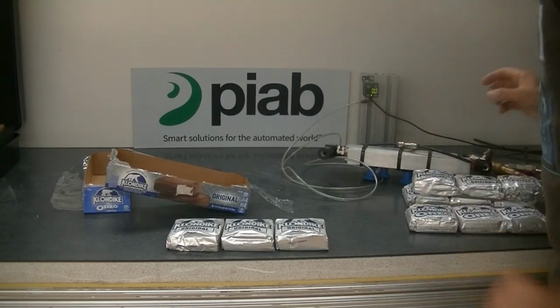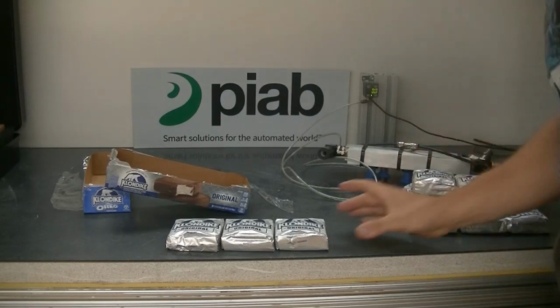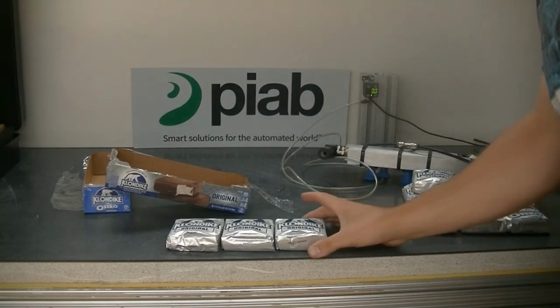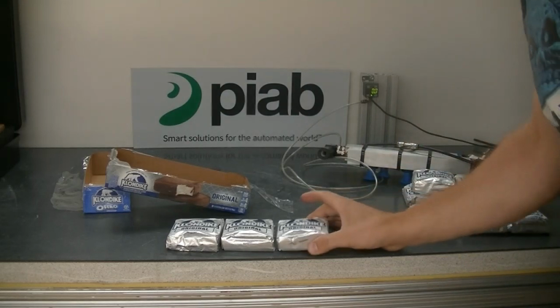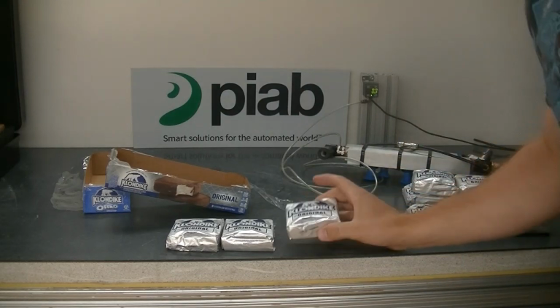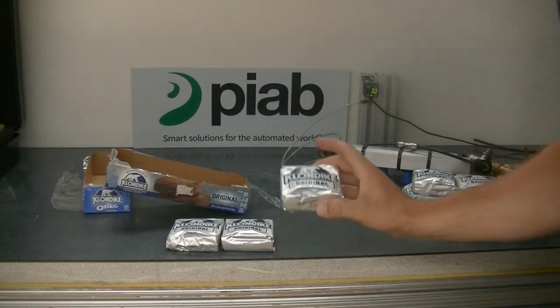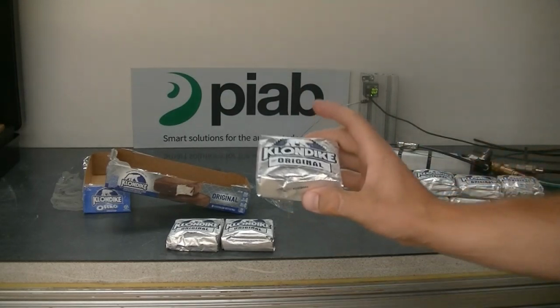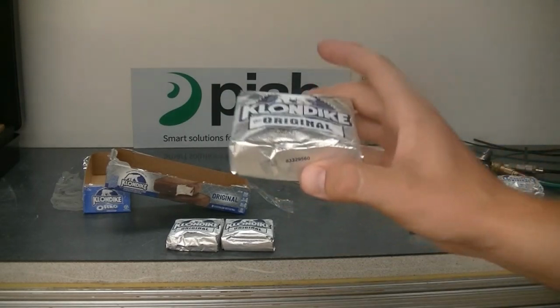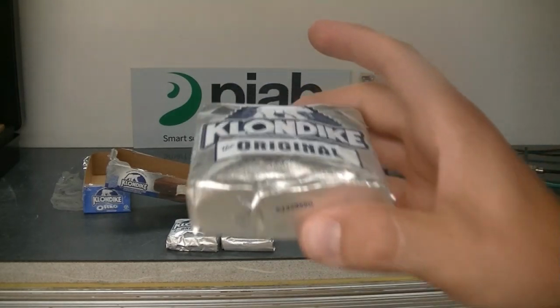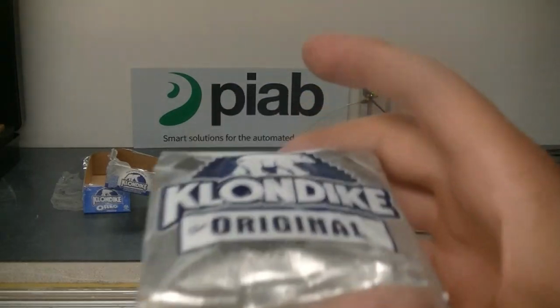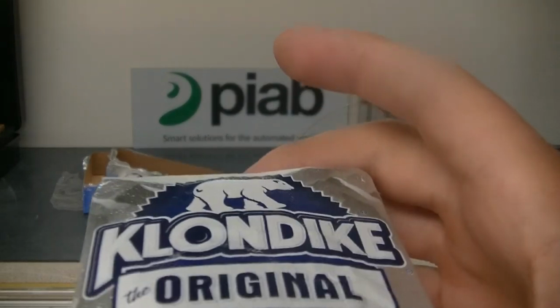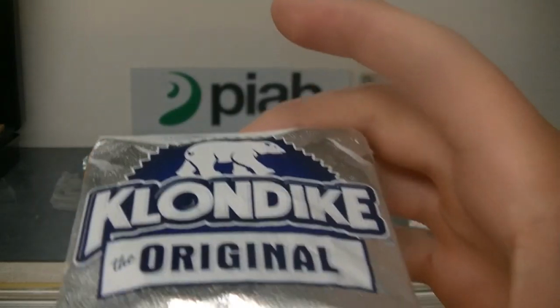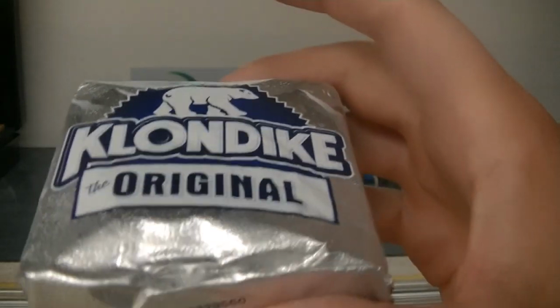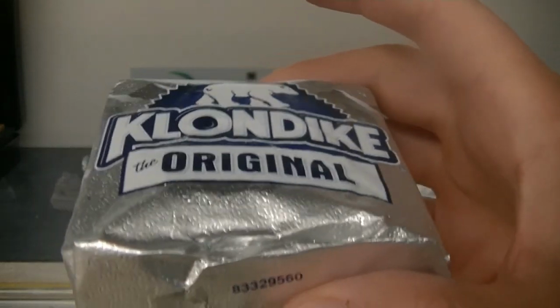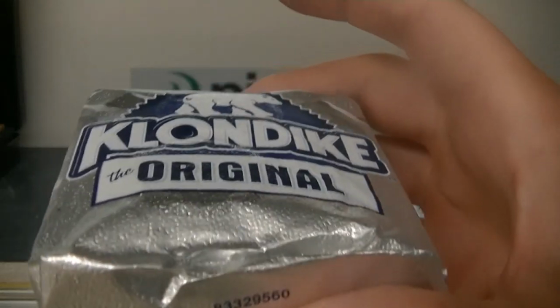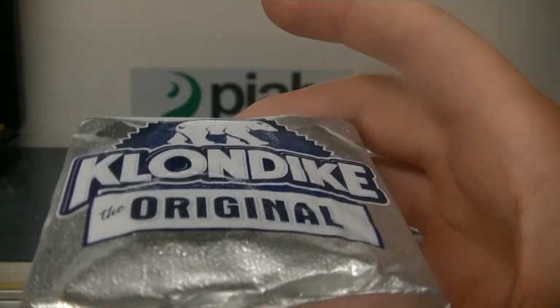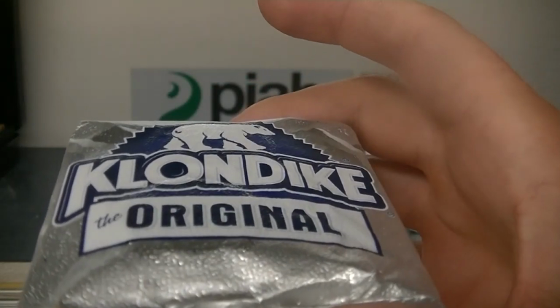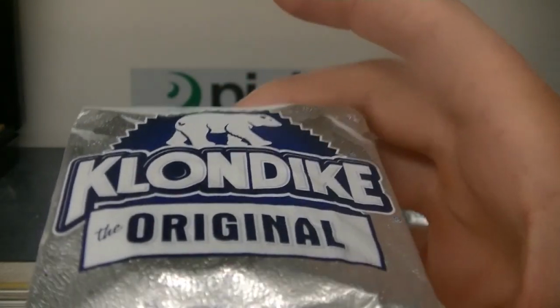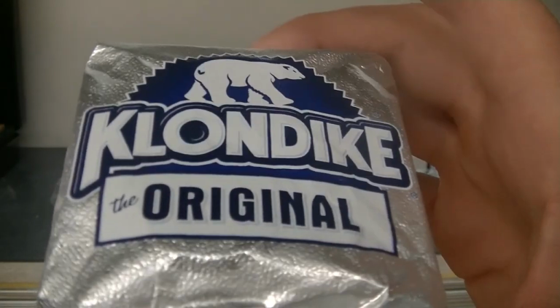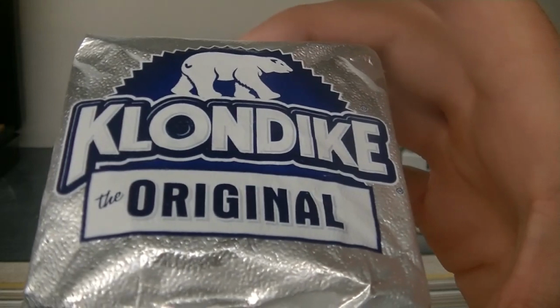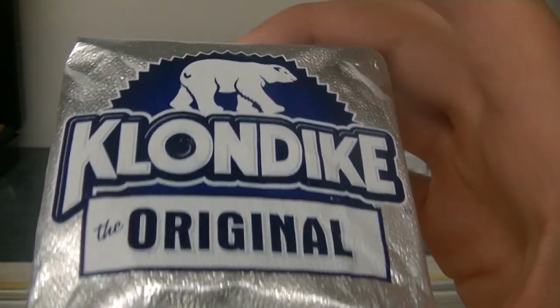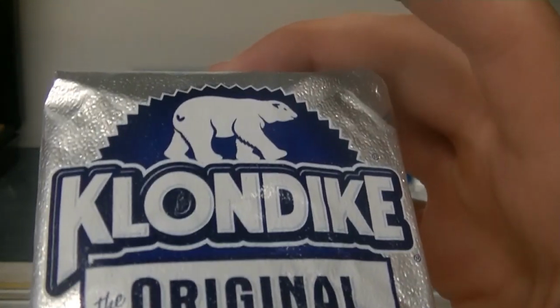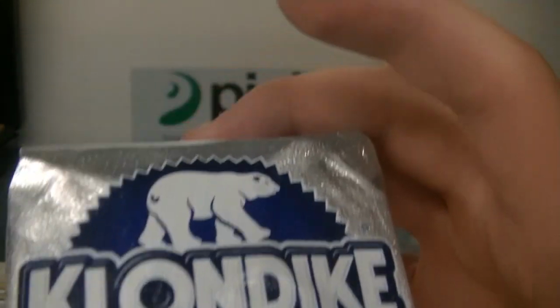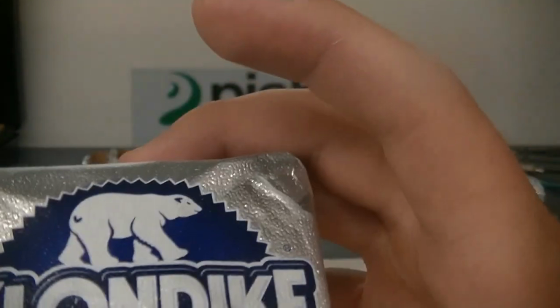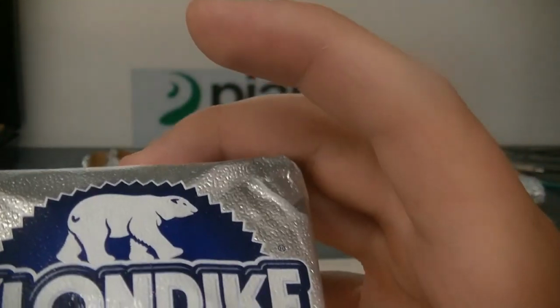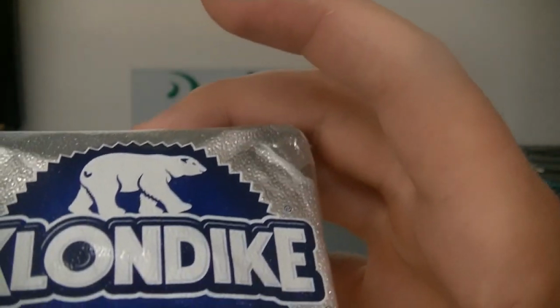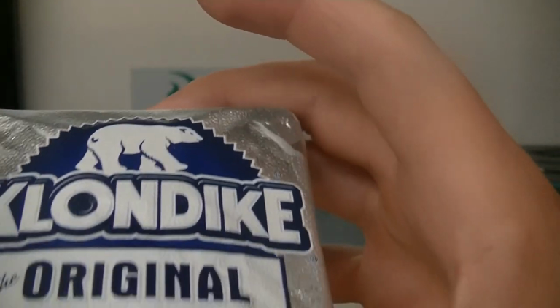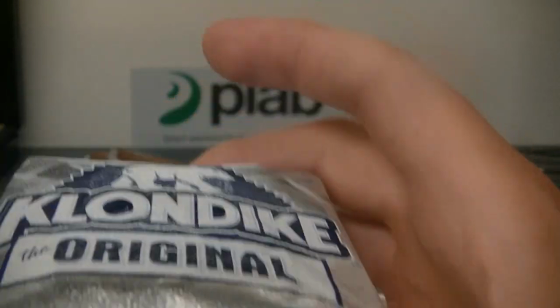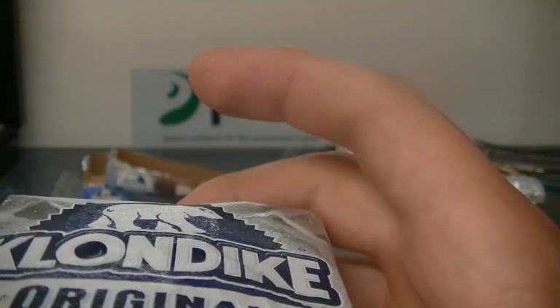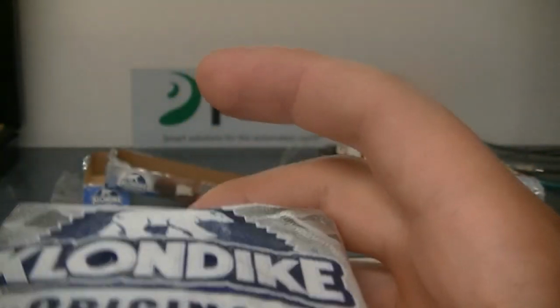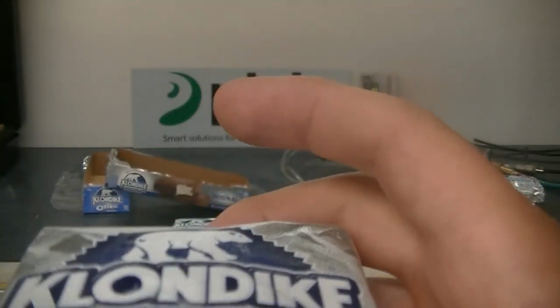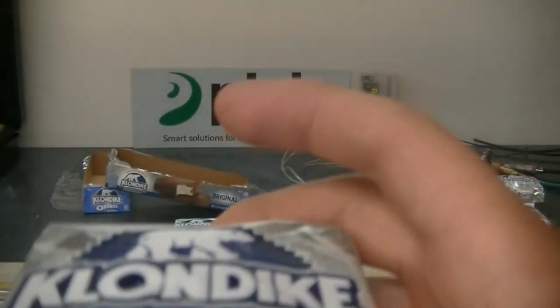Now we can take a look. You can see no real marring, just raised up a little bit.